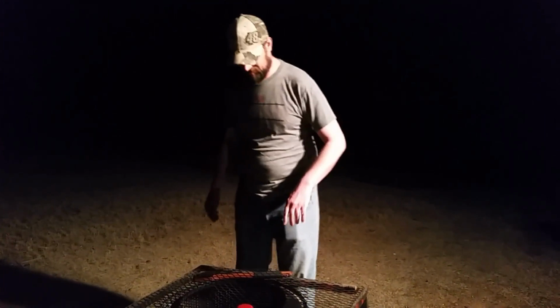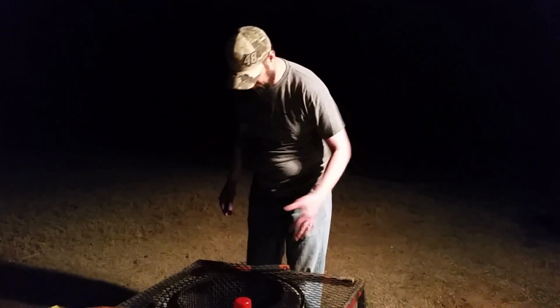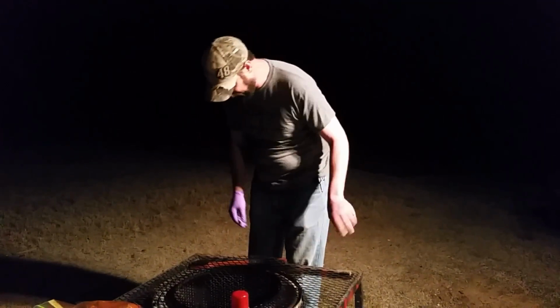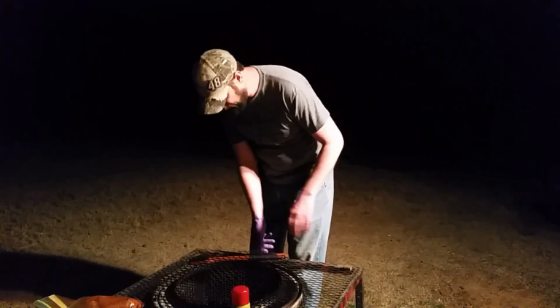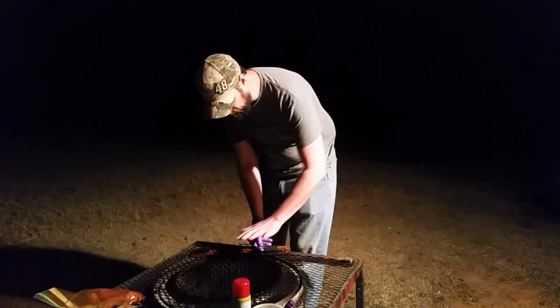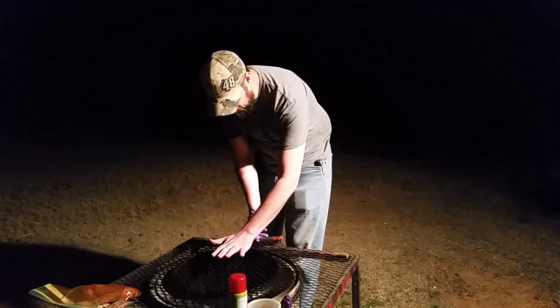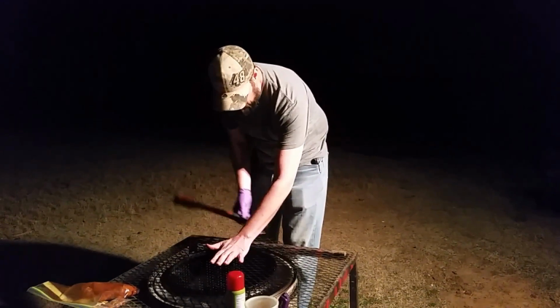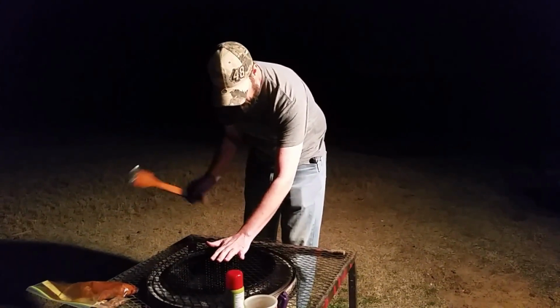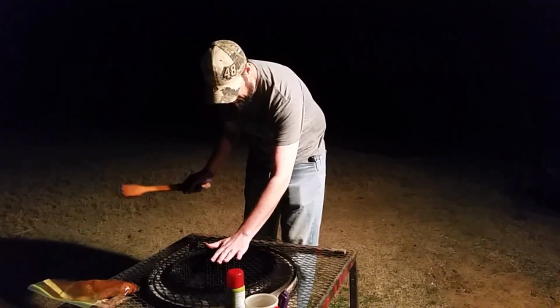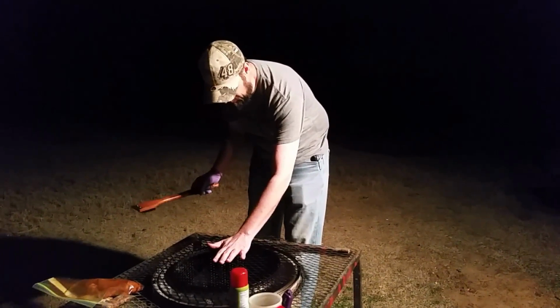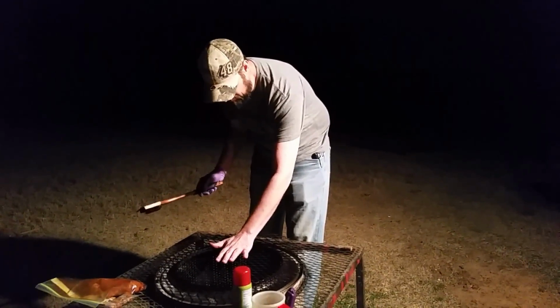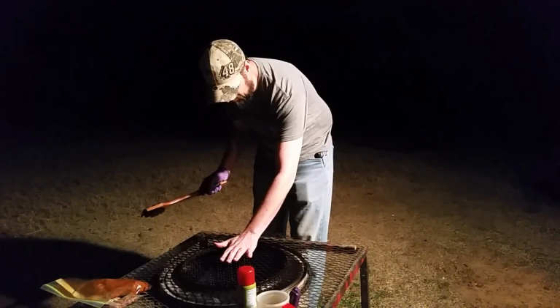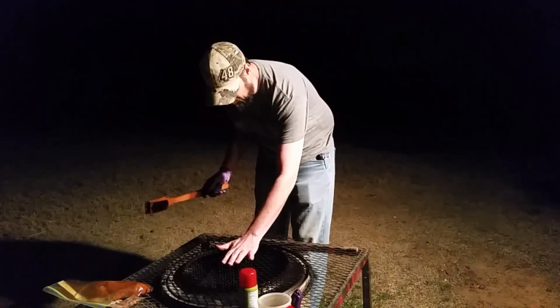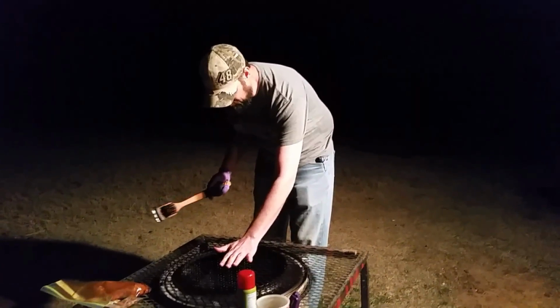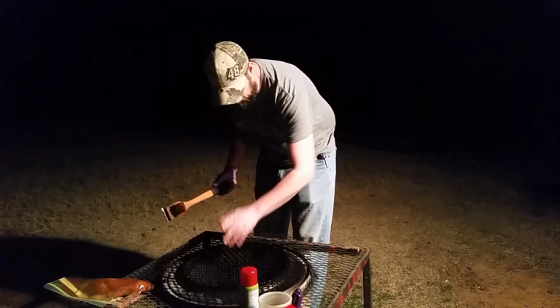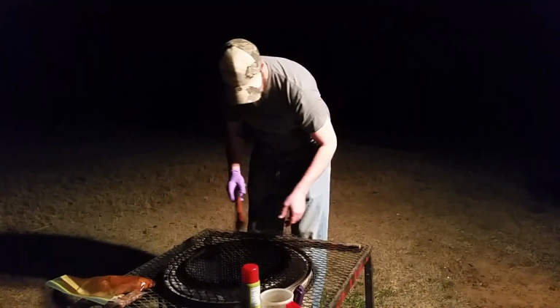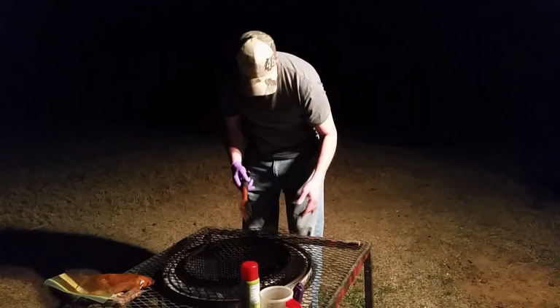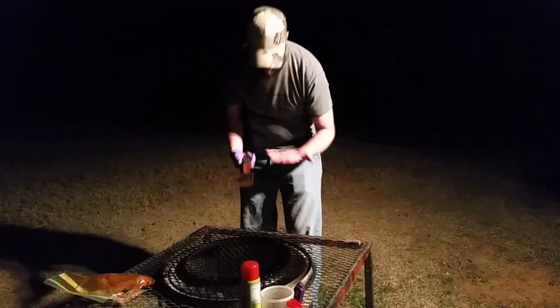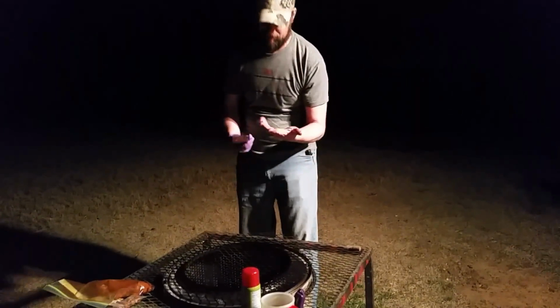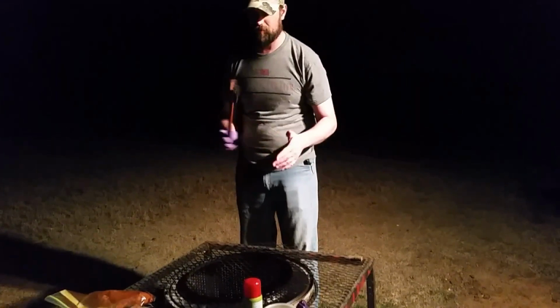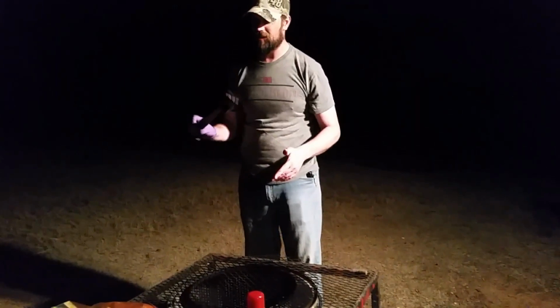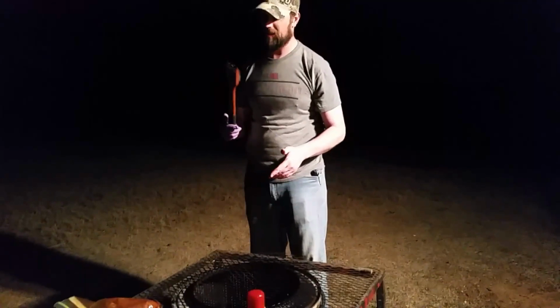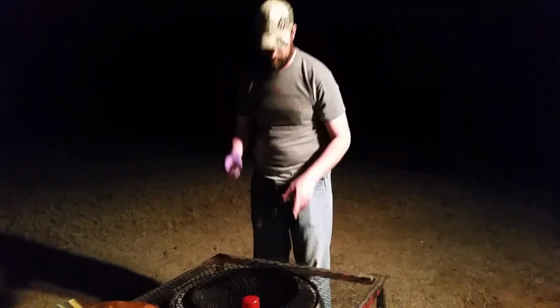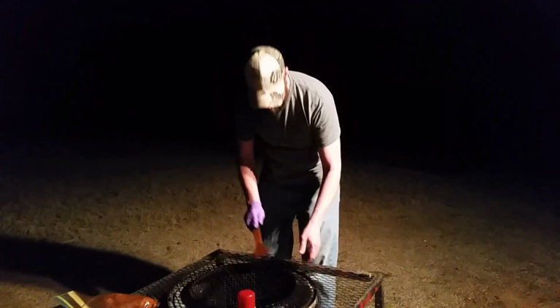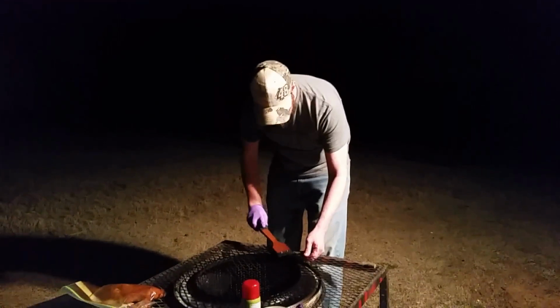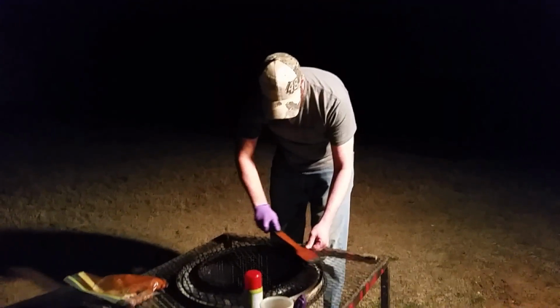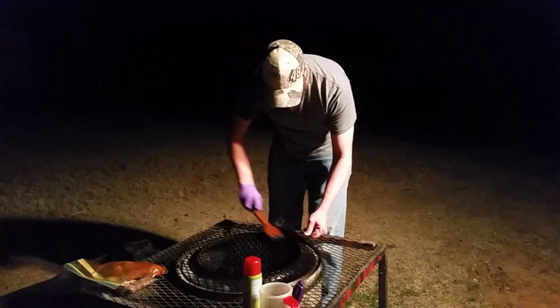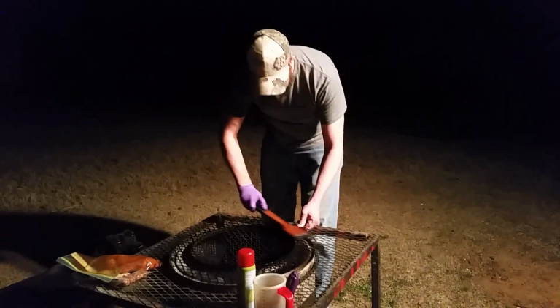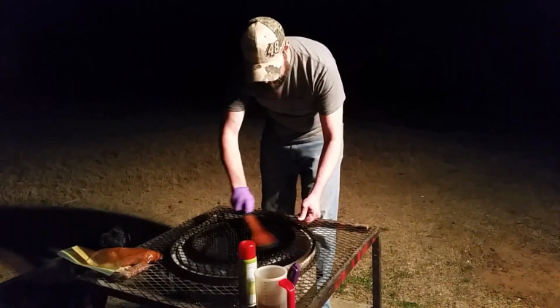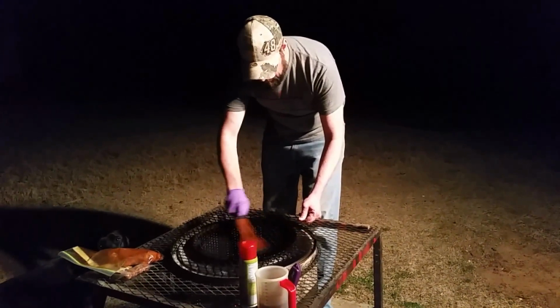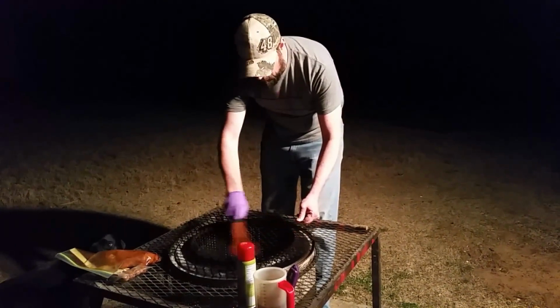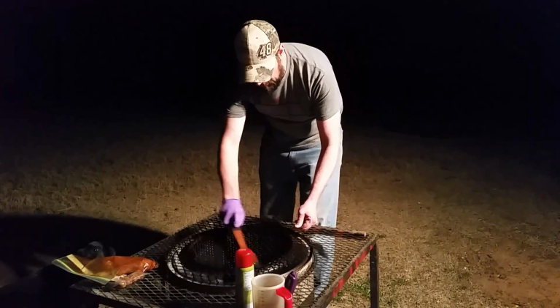Okay, here we go — a late night Daytona weekend, hashtag Grill with Greg. Gonna get the grill ready.